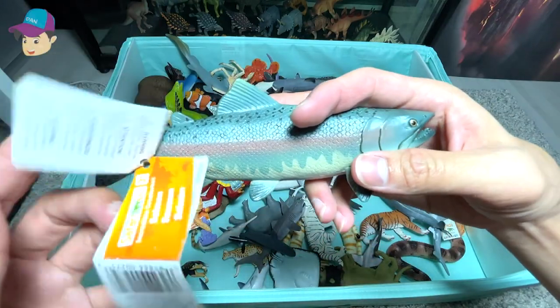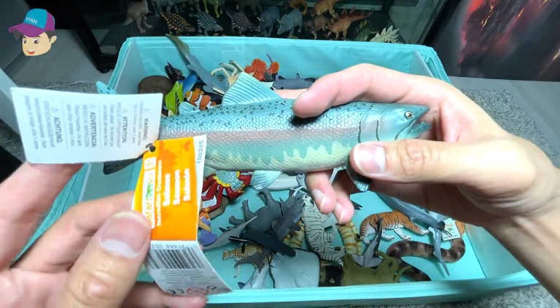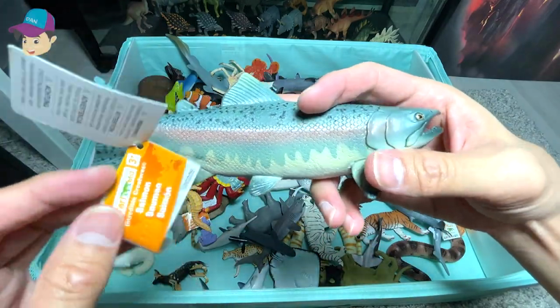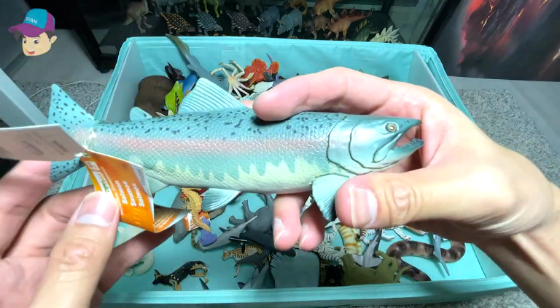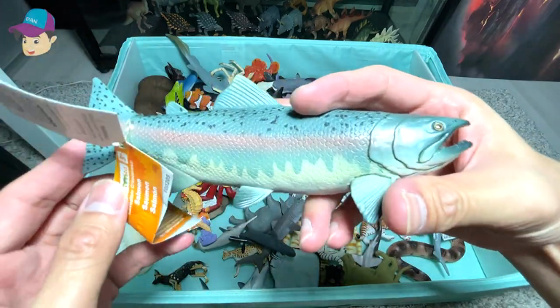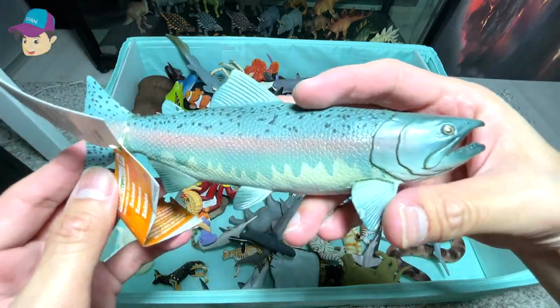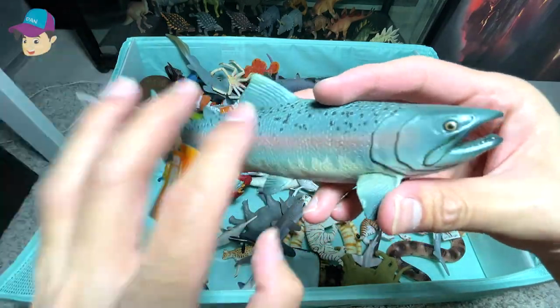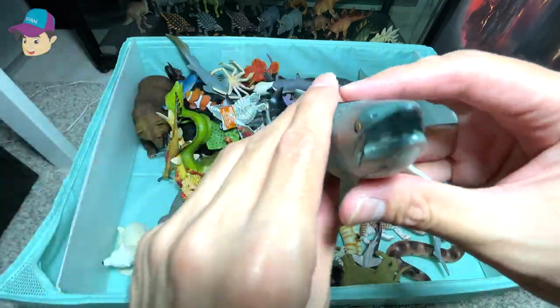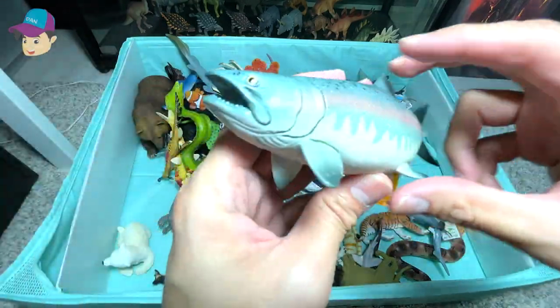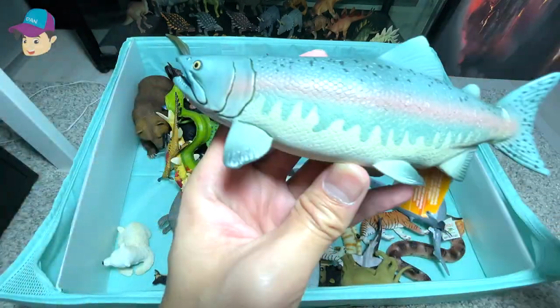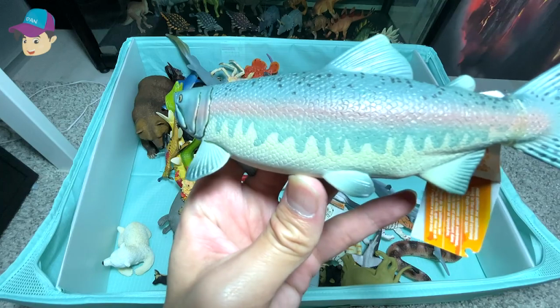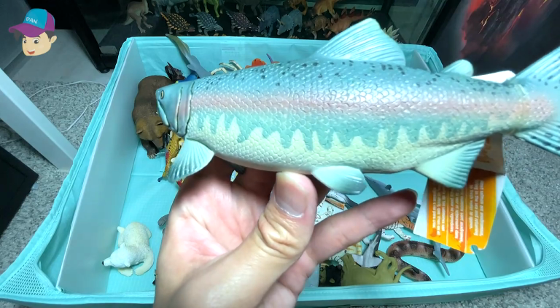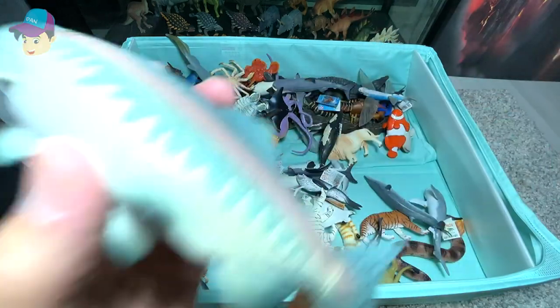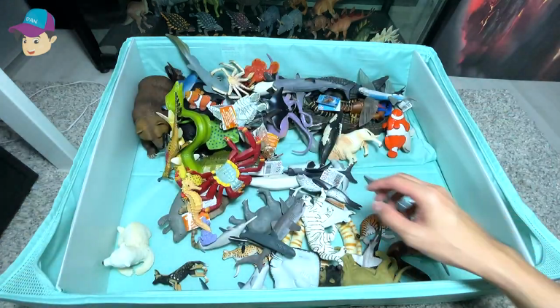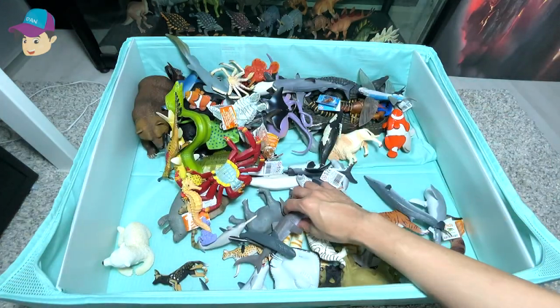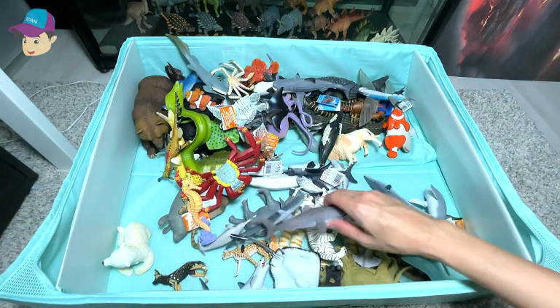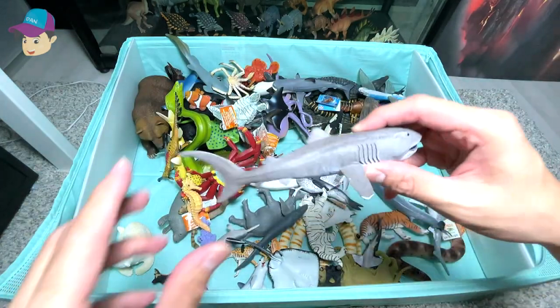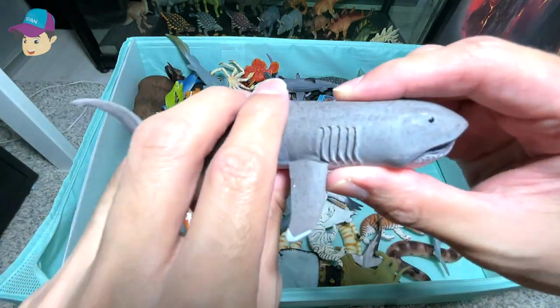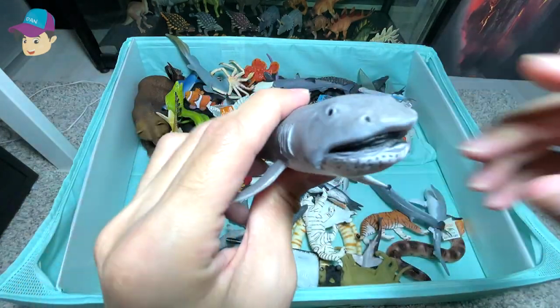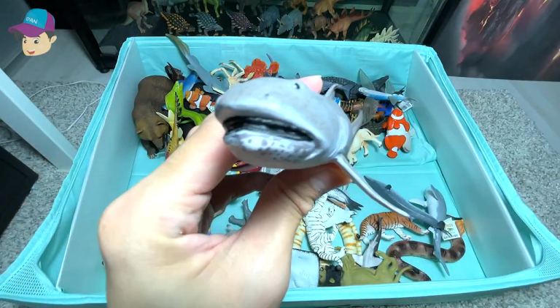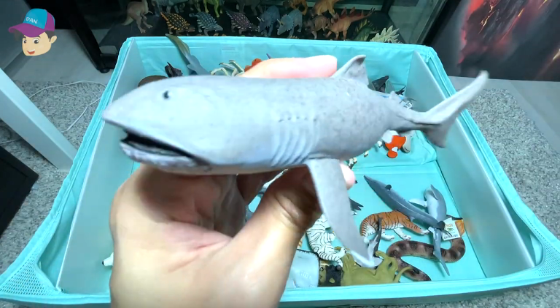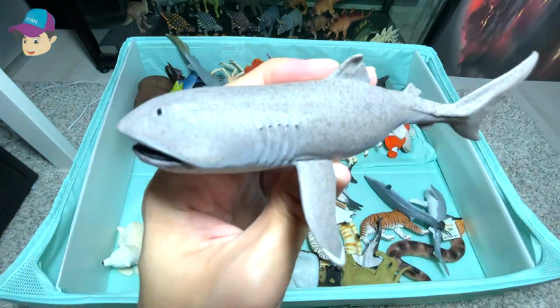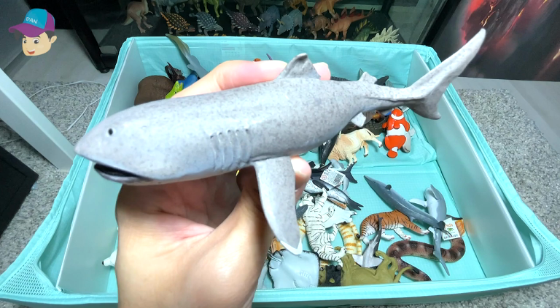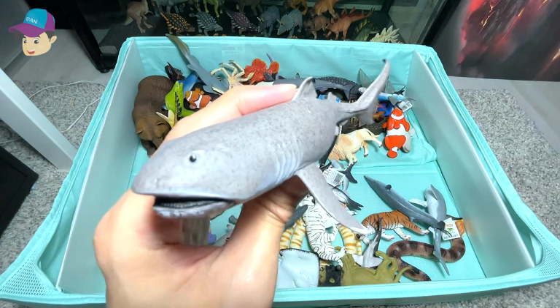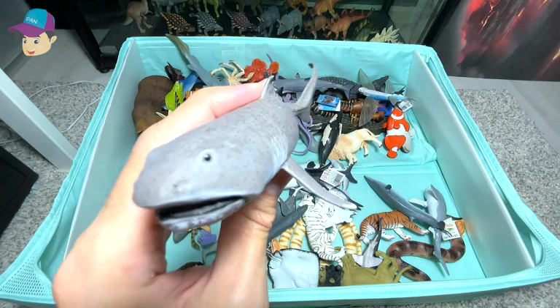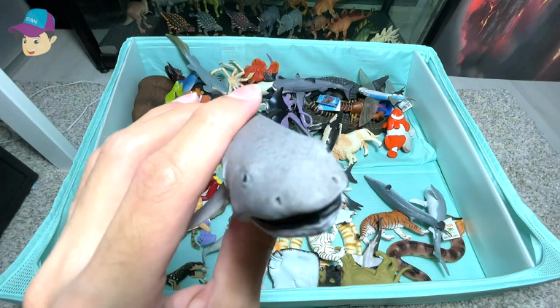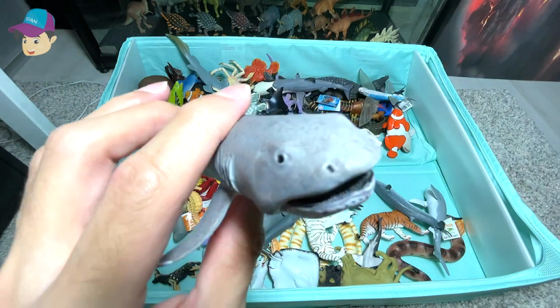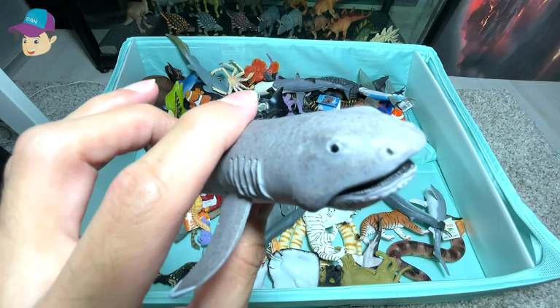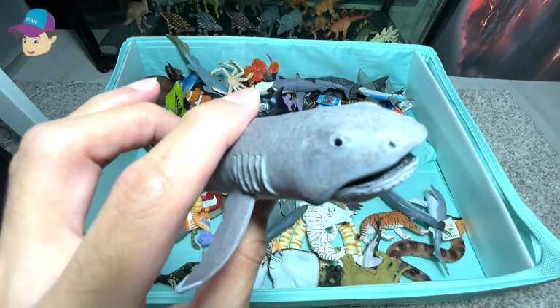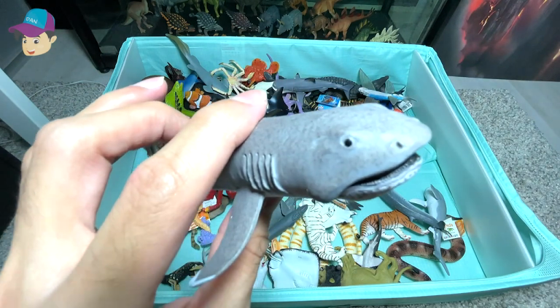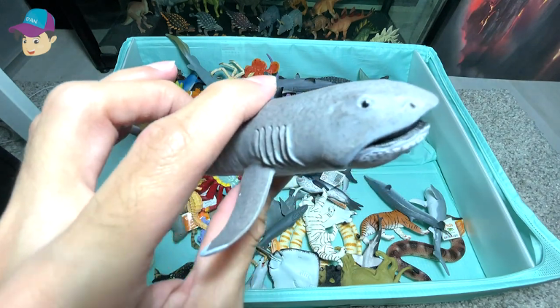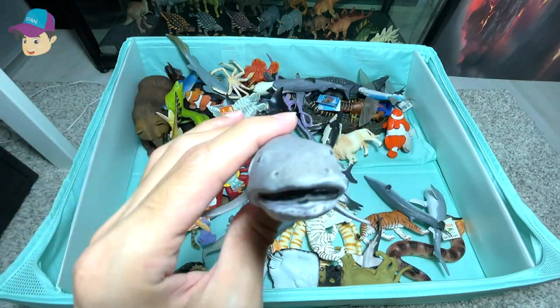What is this? This is a salmon fish. Another sea animal, which is known as the megamouth shark.